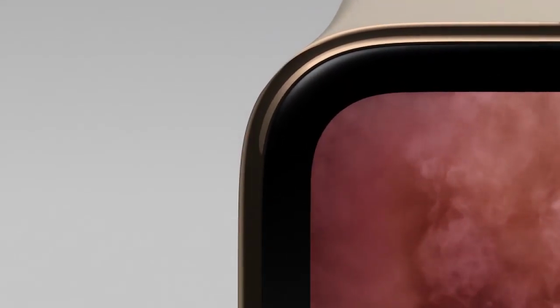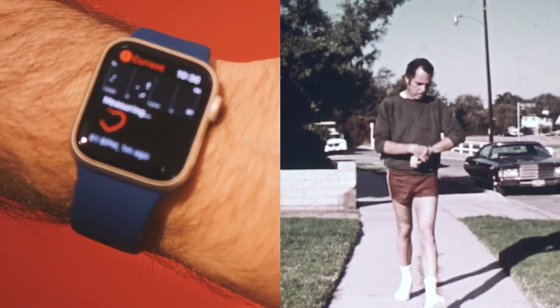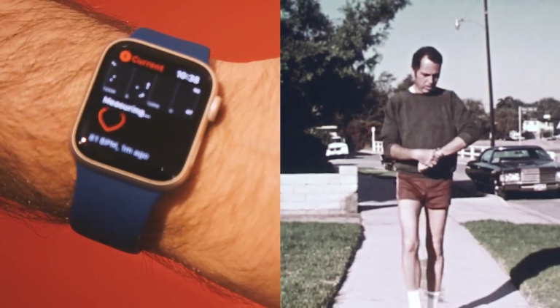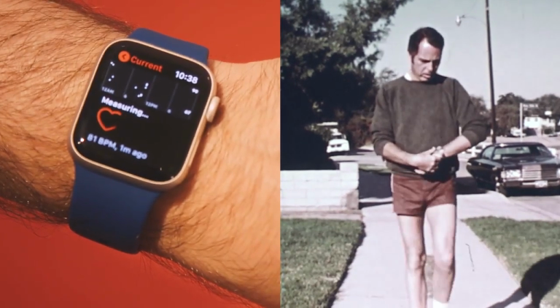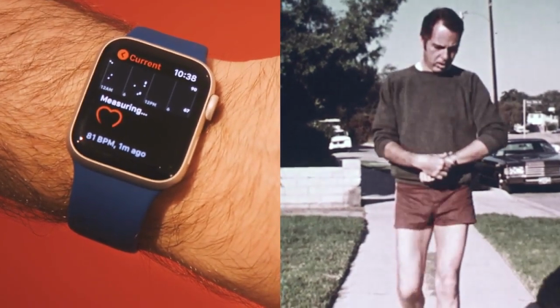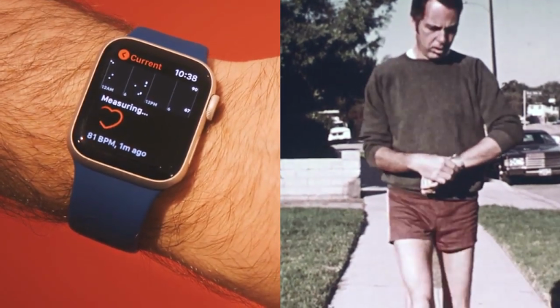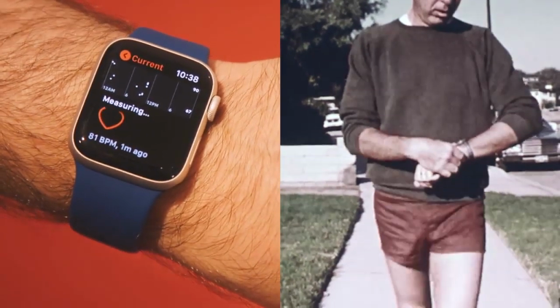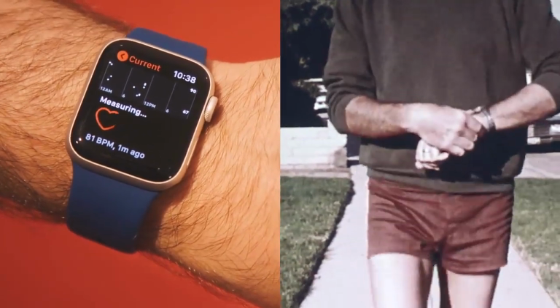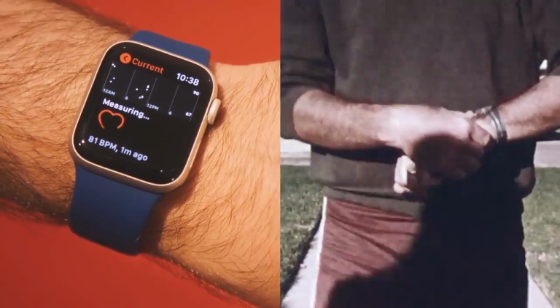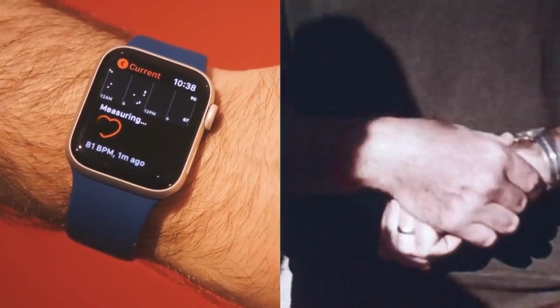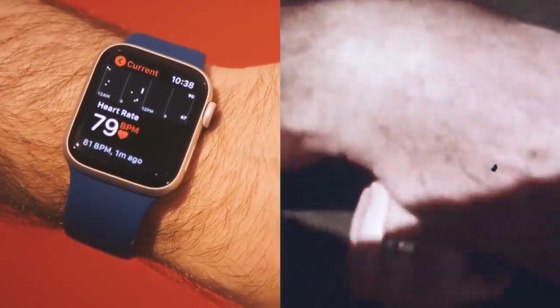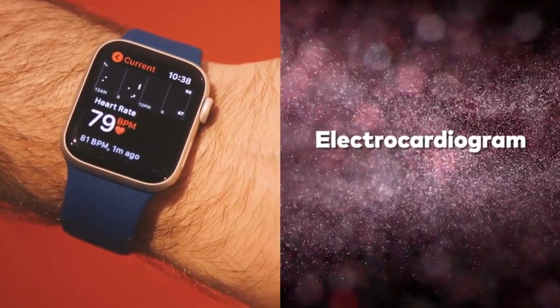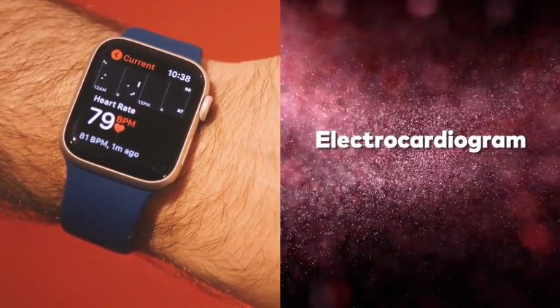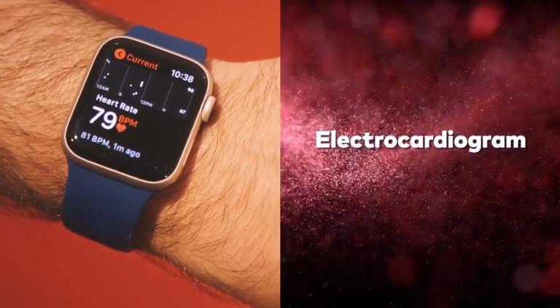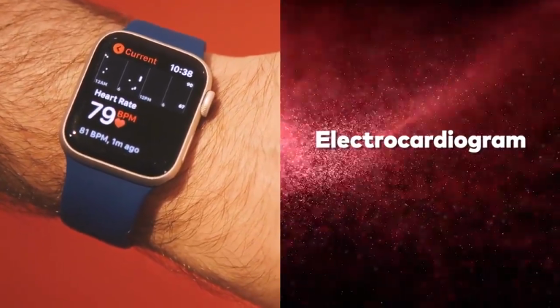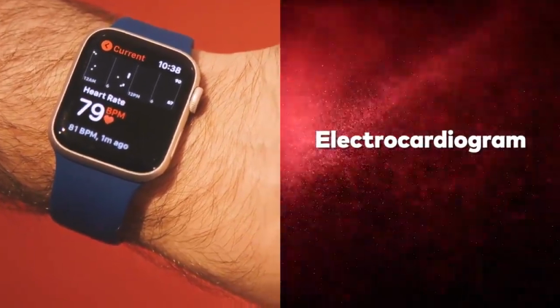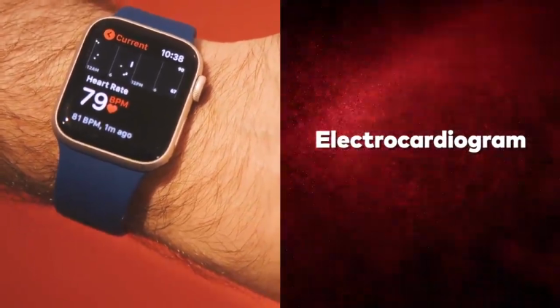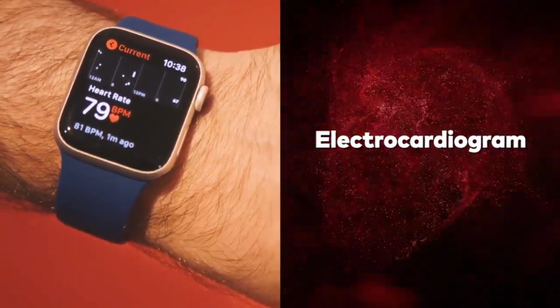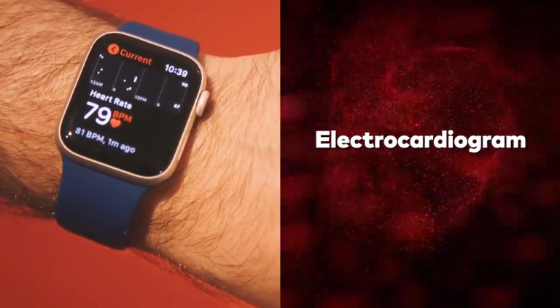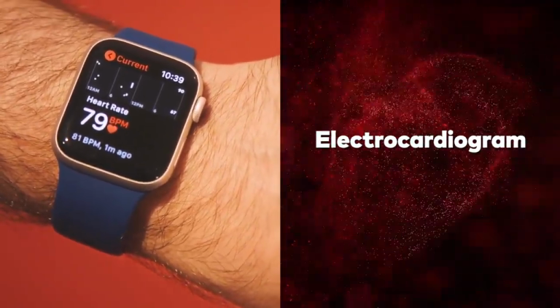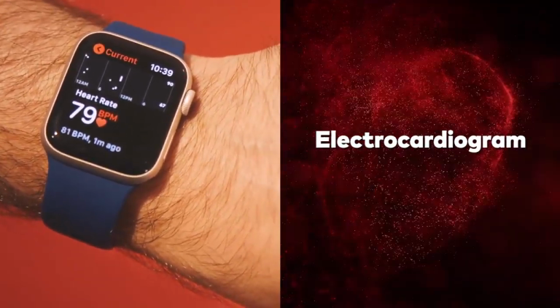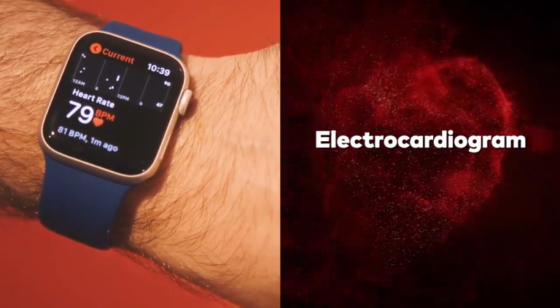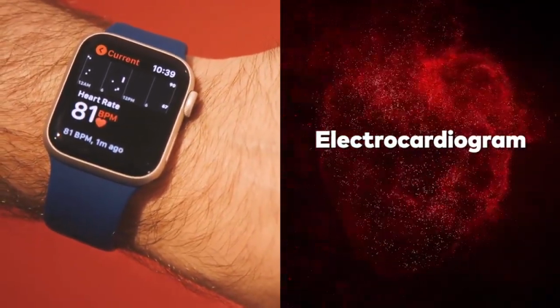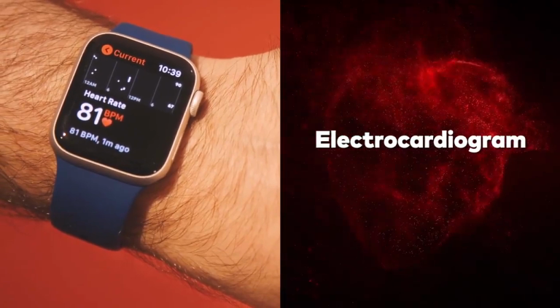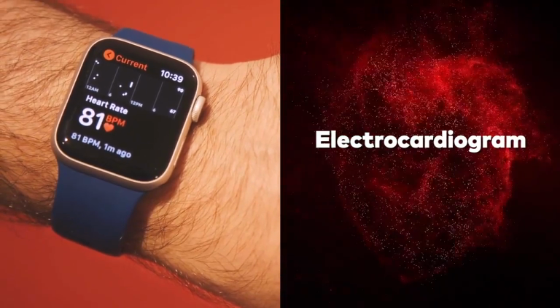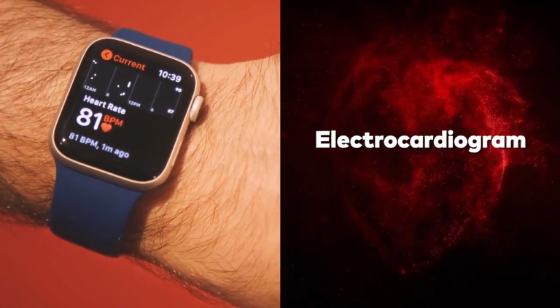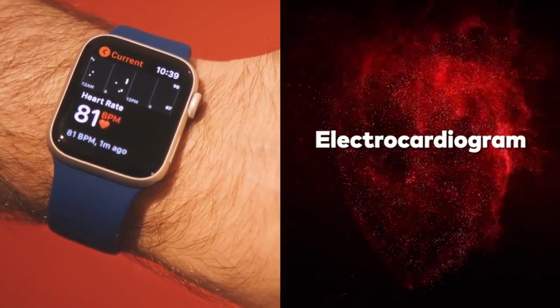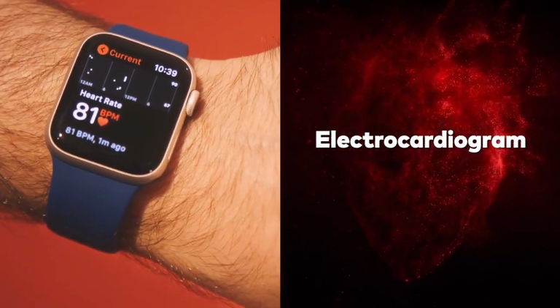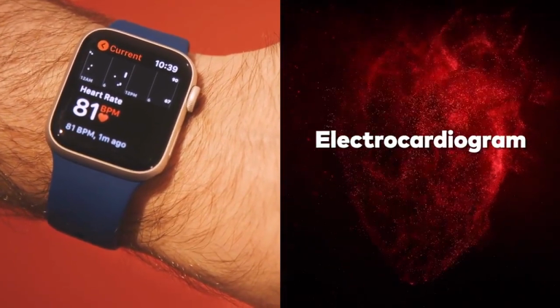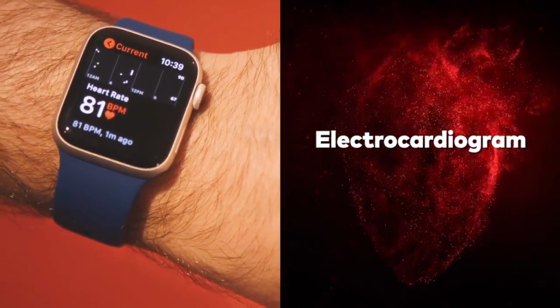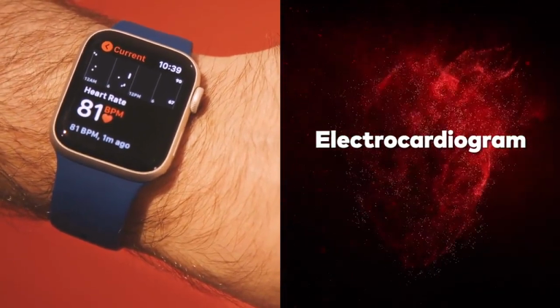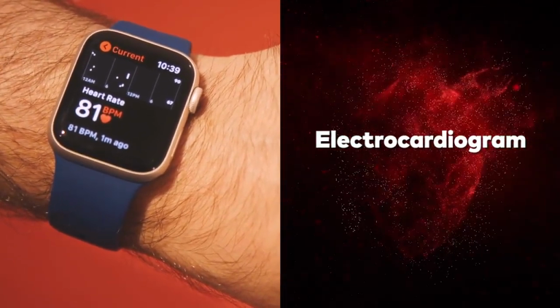The most pulse-quickening feature has to do with your heart. The Series 4 will be able to take an electrocardiogram and detect atrial fibrillation, a type of abnormal heart rhythm. But that feature won't be available when the watch first ships.